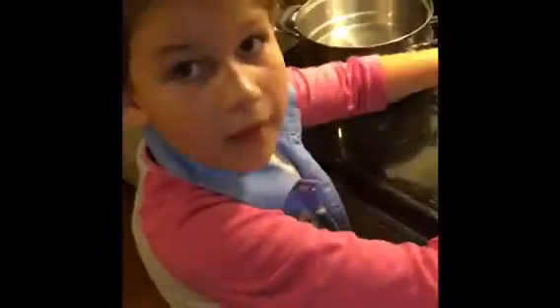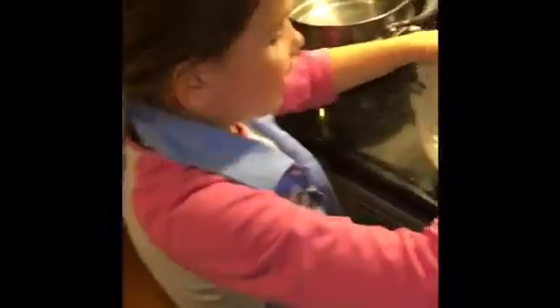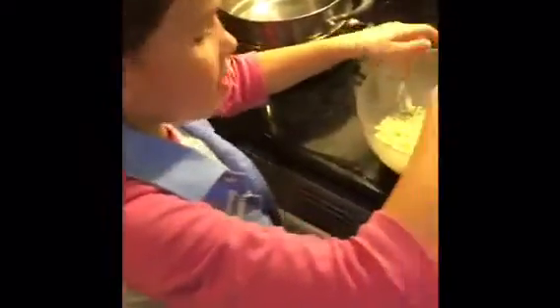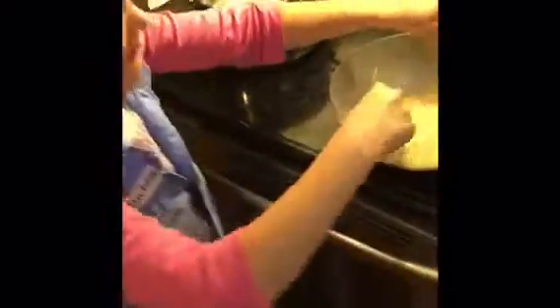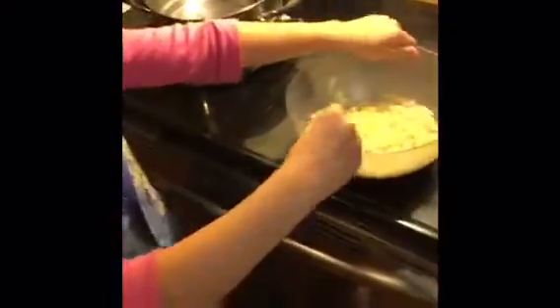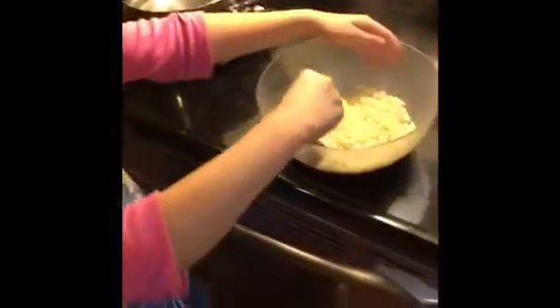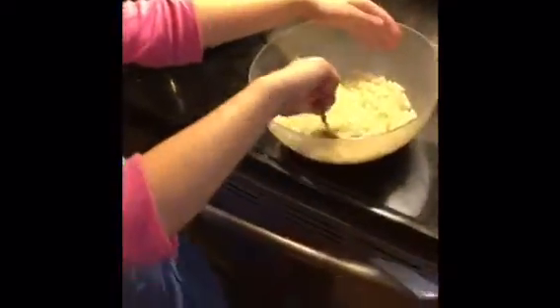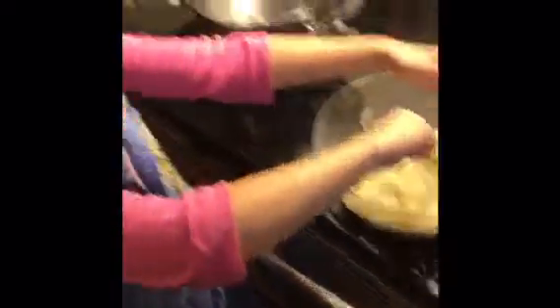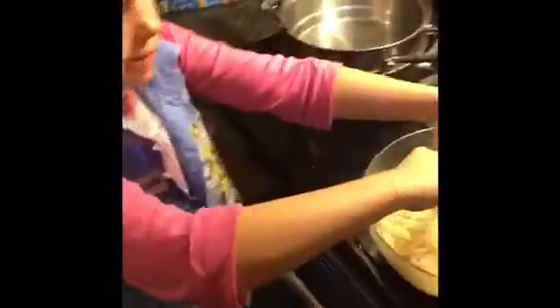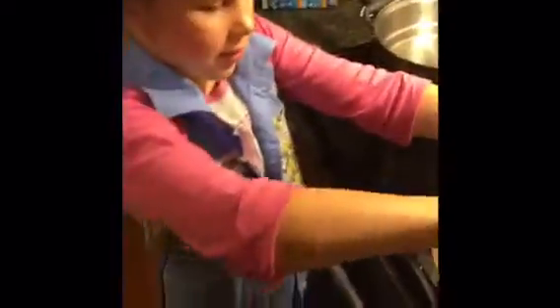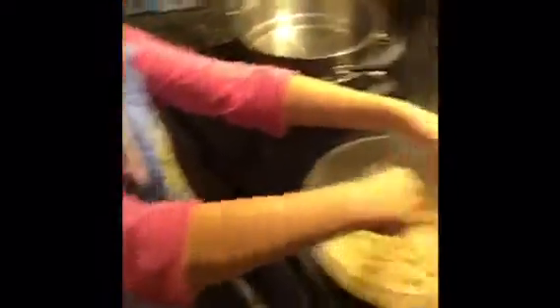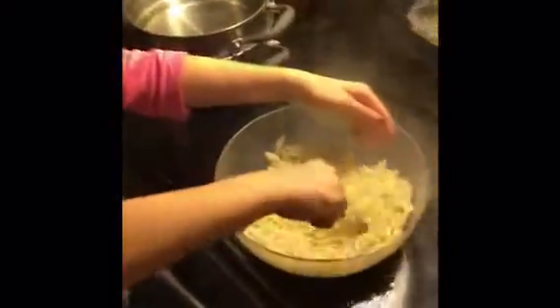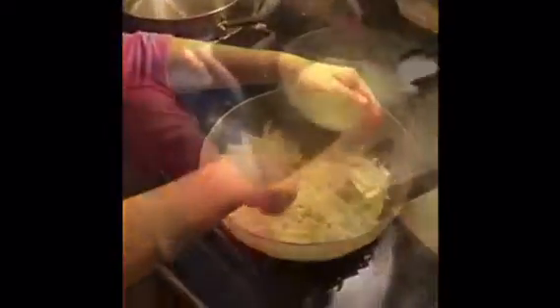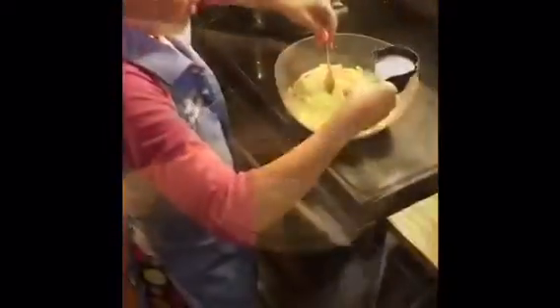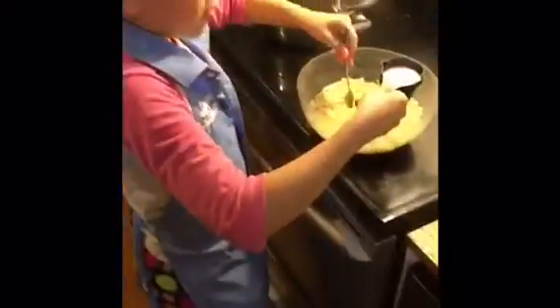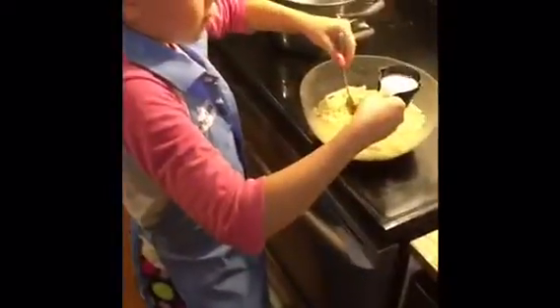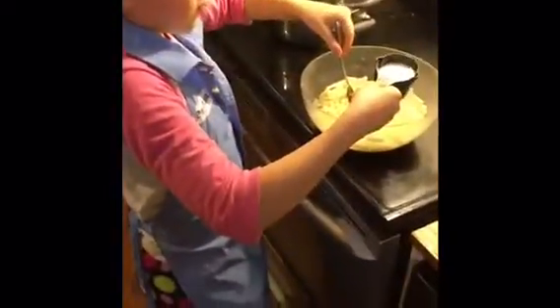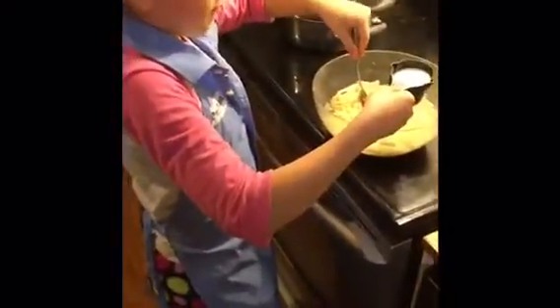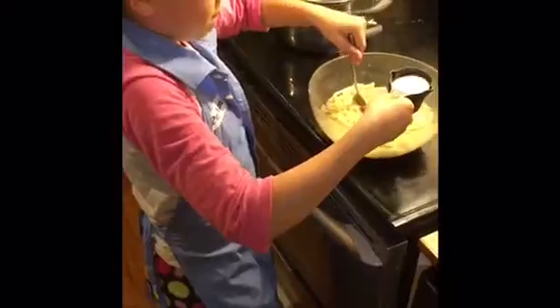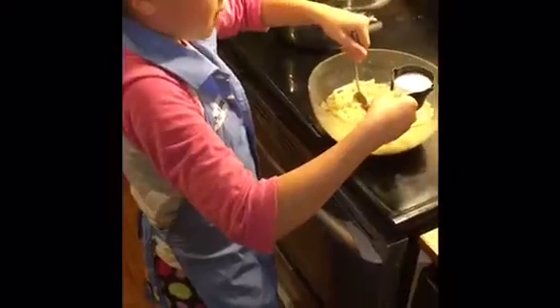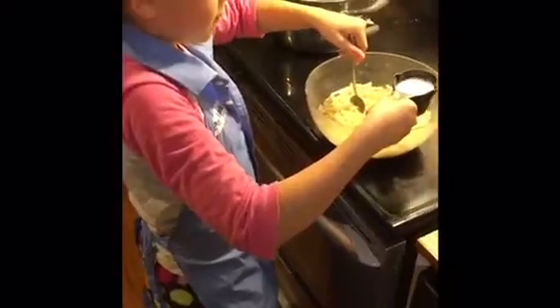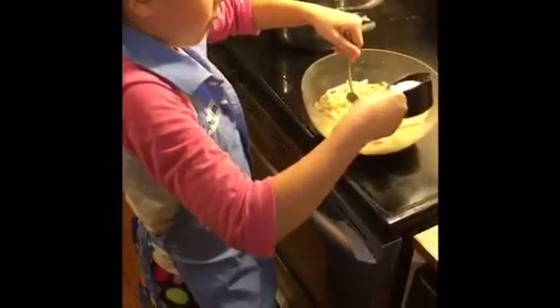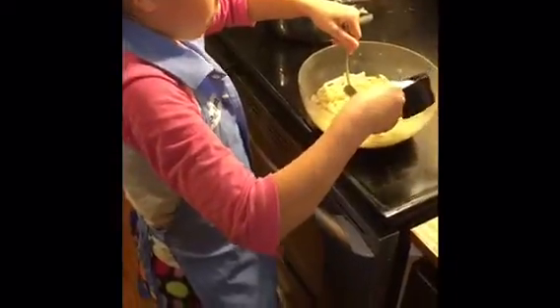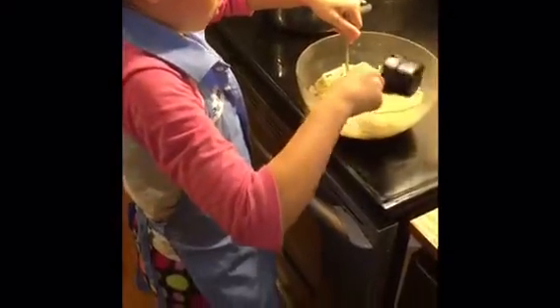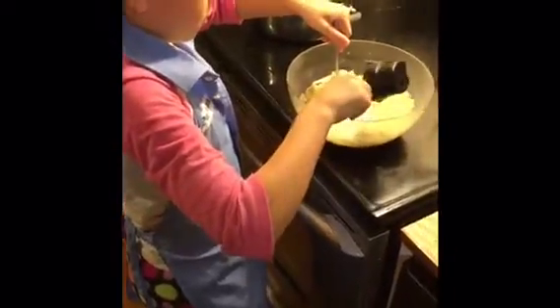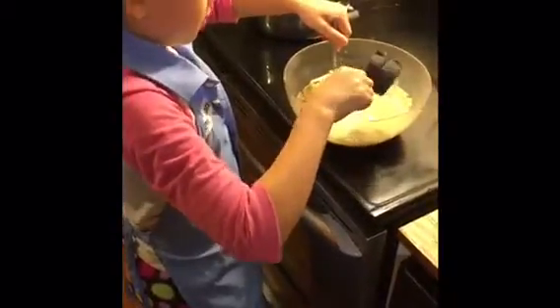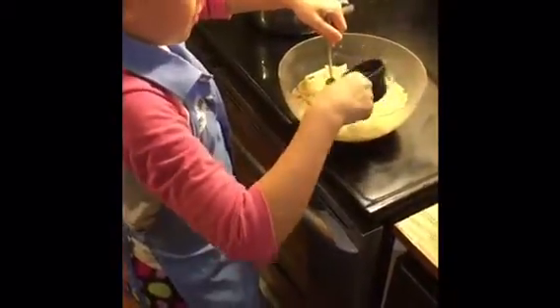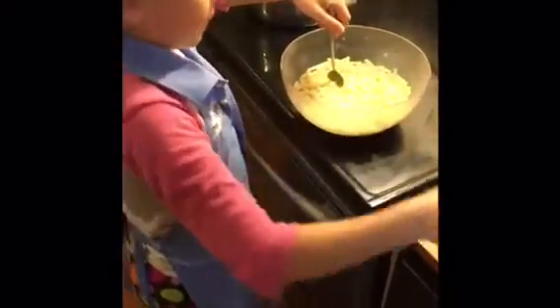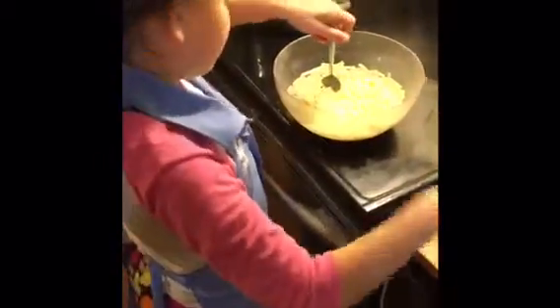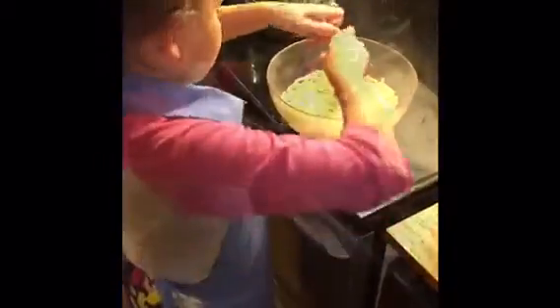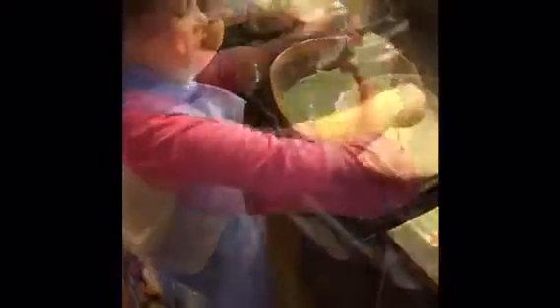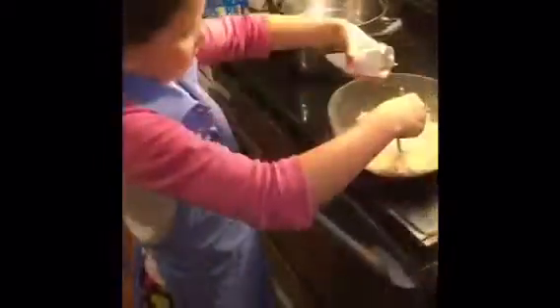And then put in 4 tablespoons of butter. And then add 1 fourth of a cup of milk. And then keep on stirring. And then pour the packet.